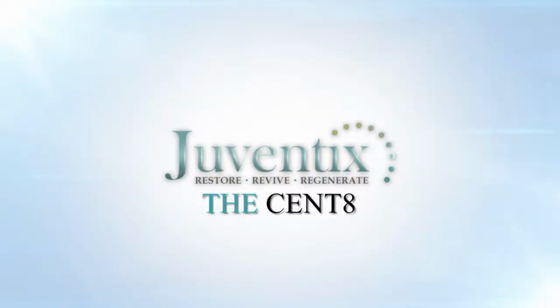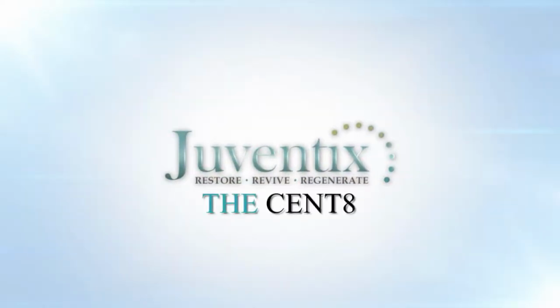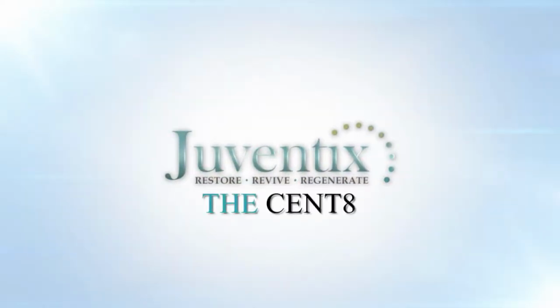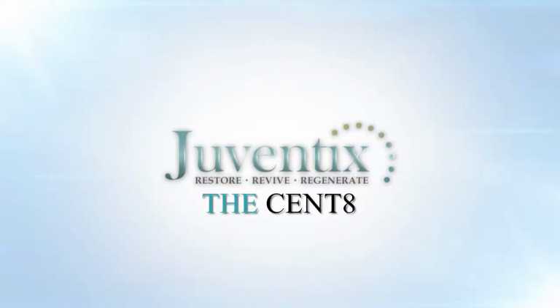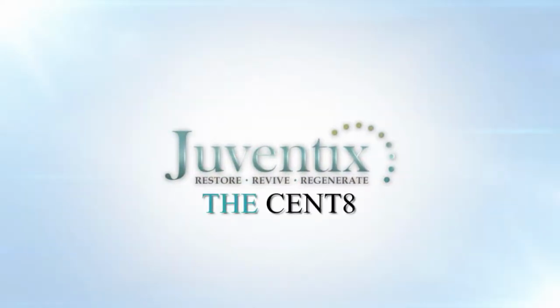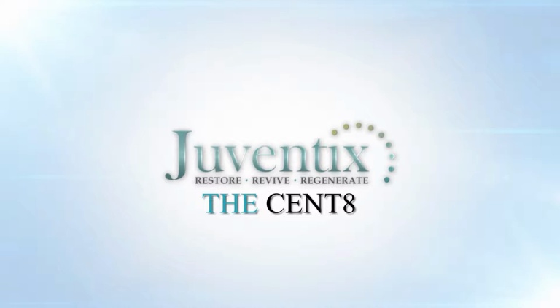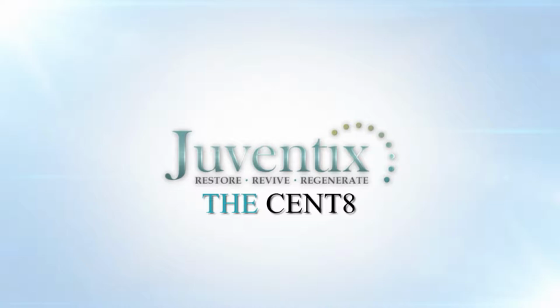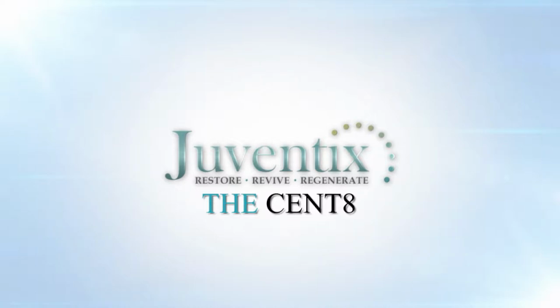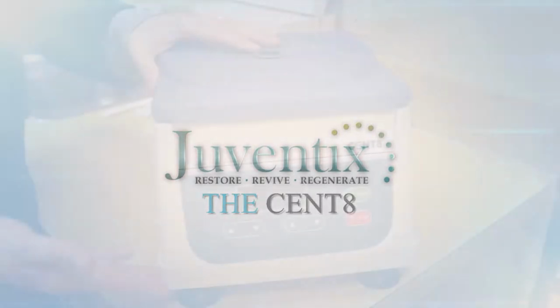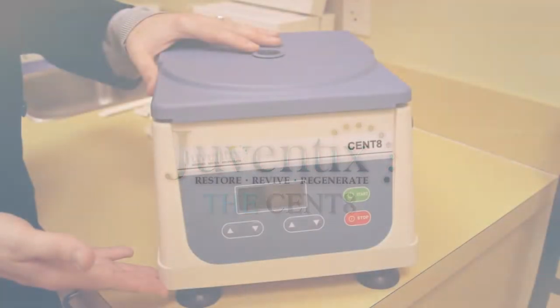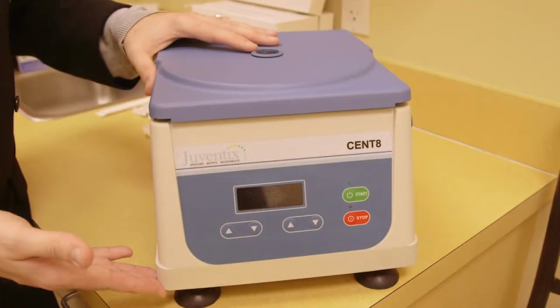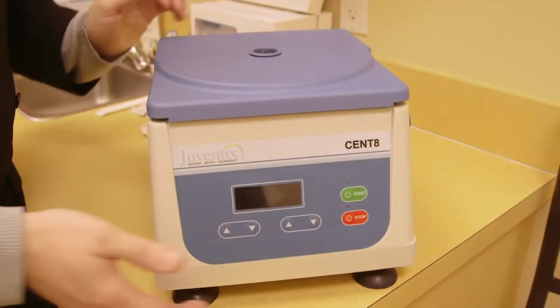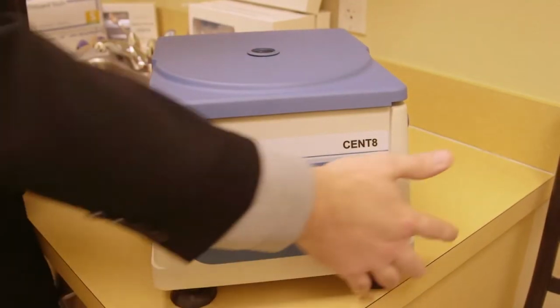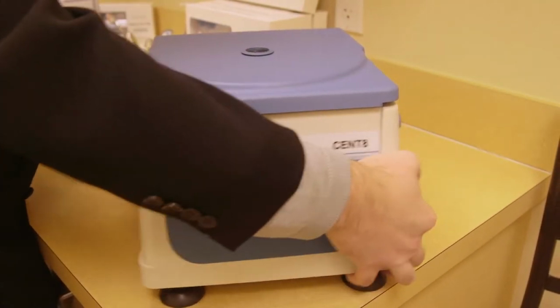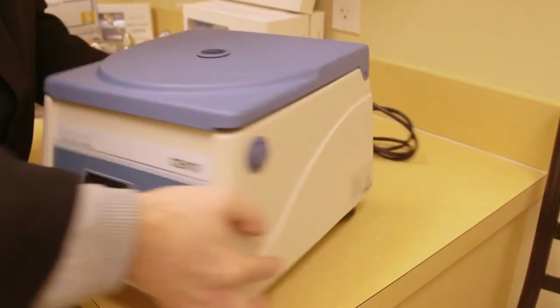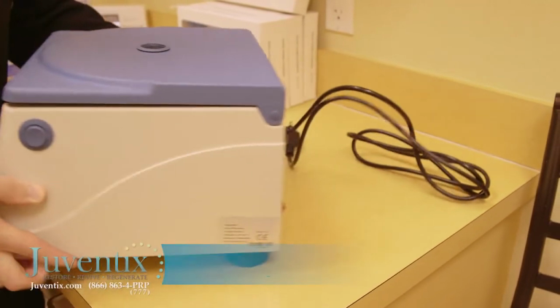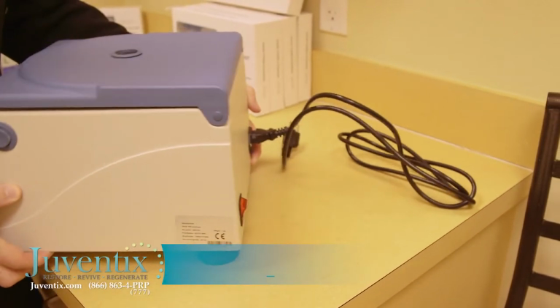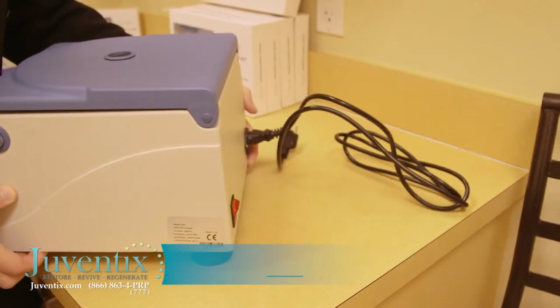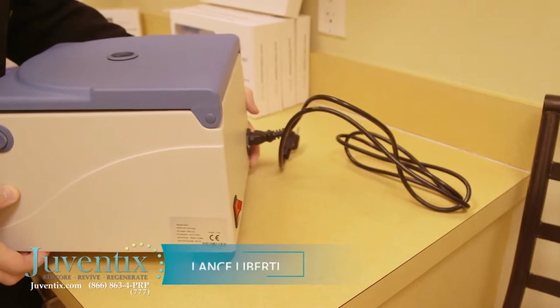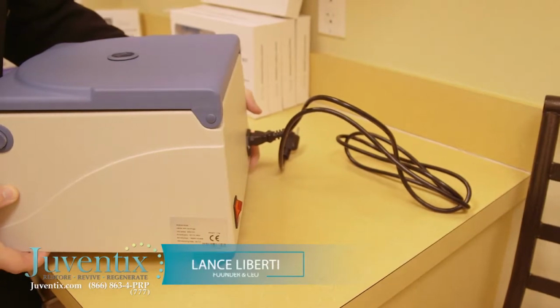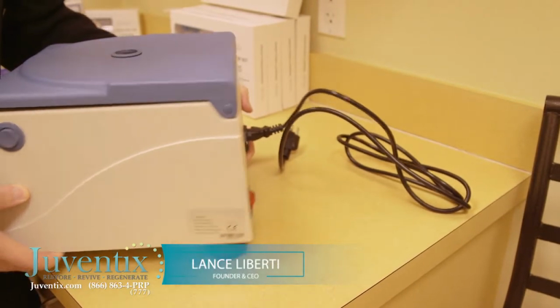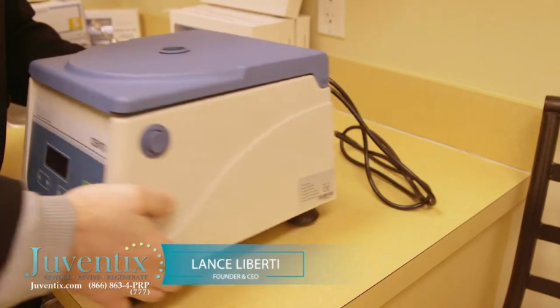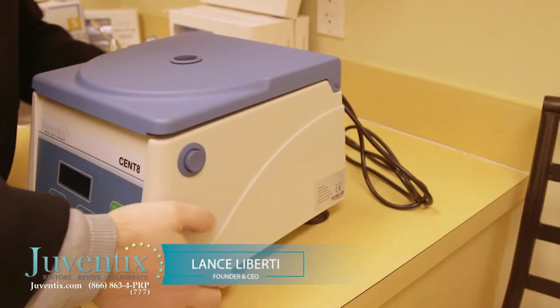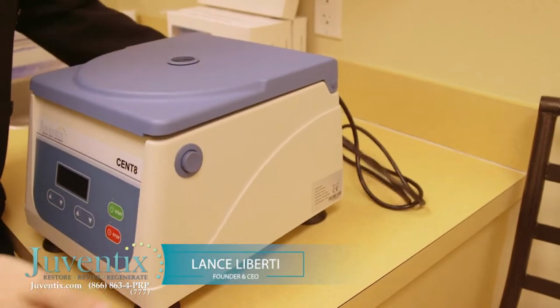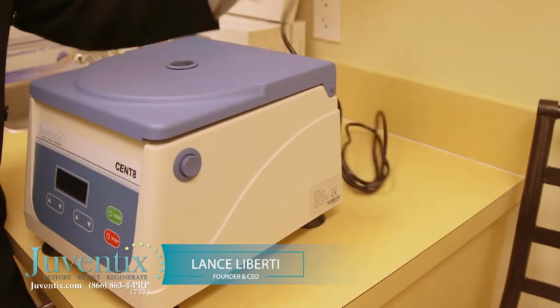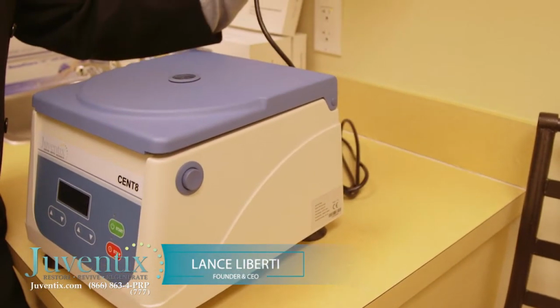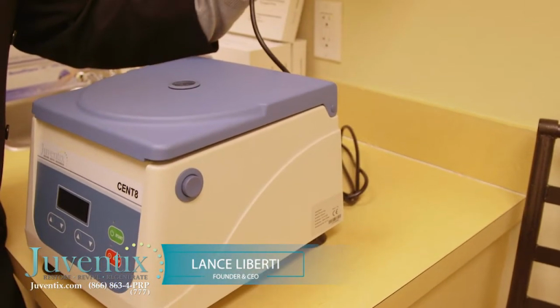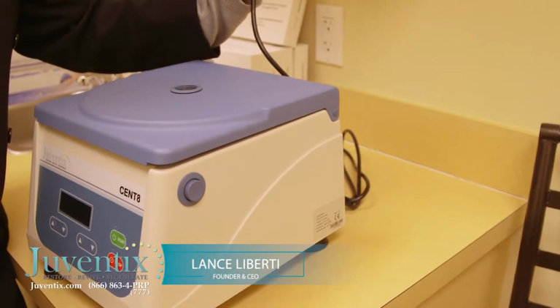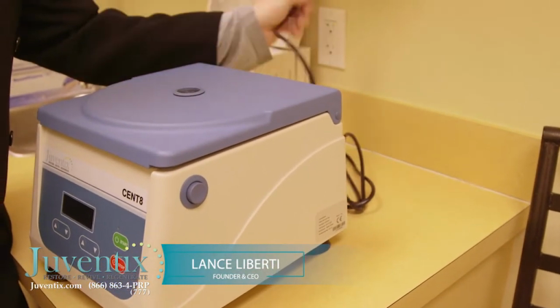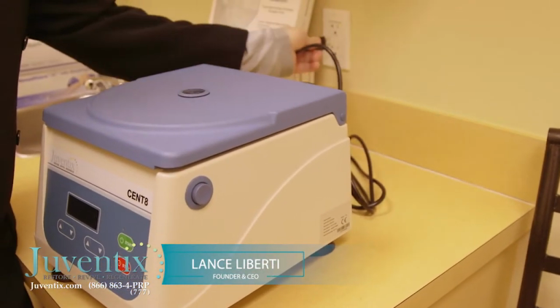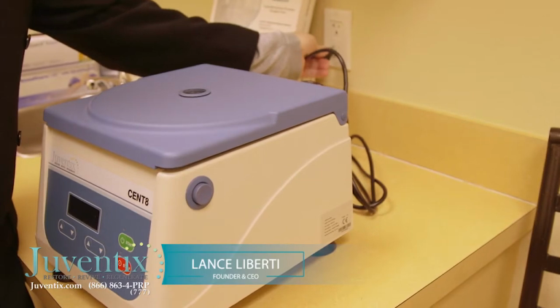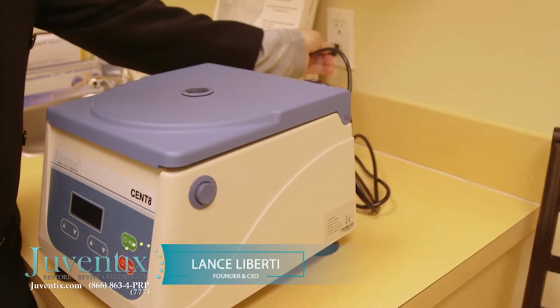When setting up your Cent8 centrifuge, remove from the package. Install the power cord into the rear of the device. Plug your power cord into a ground fault interface plug.